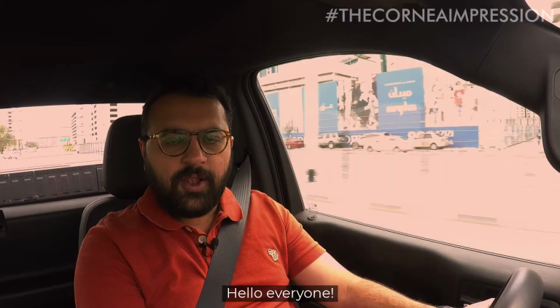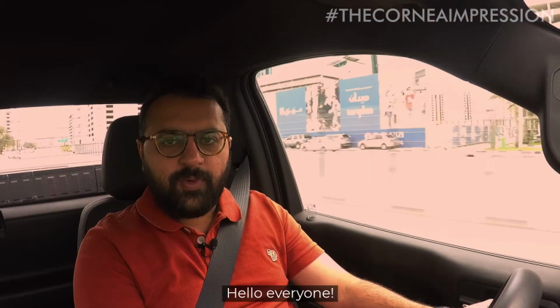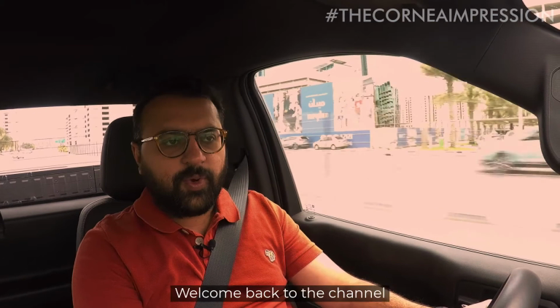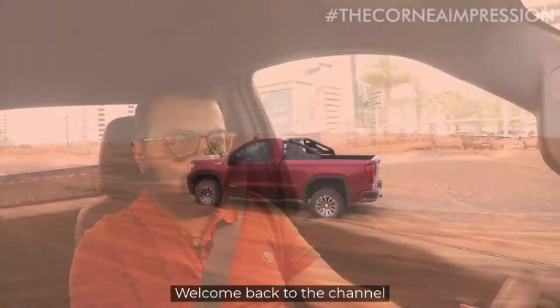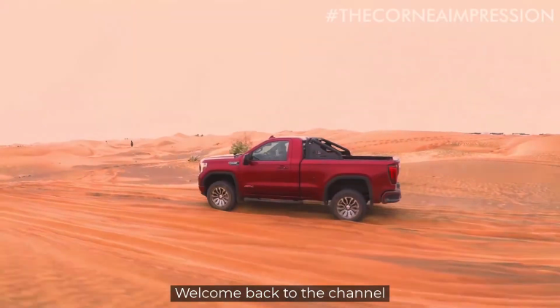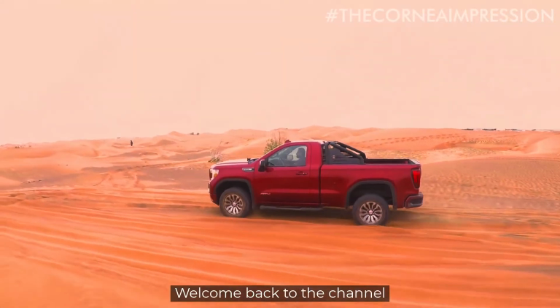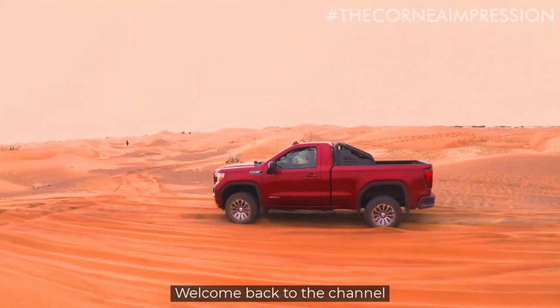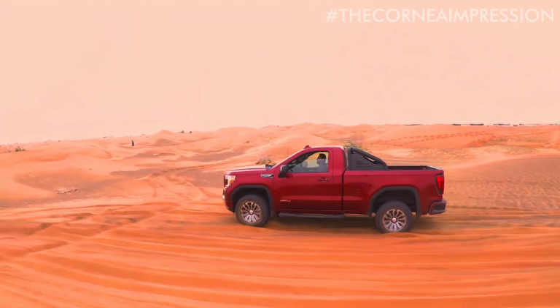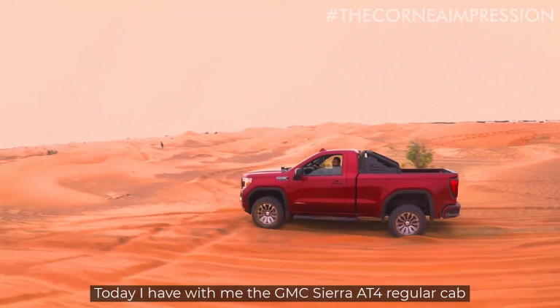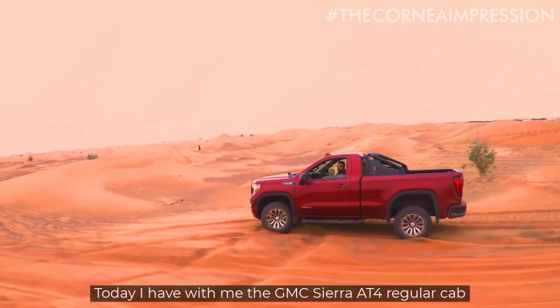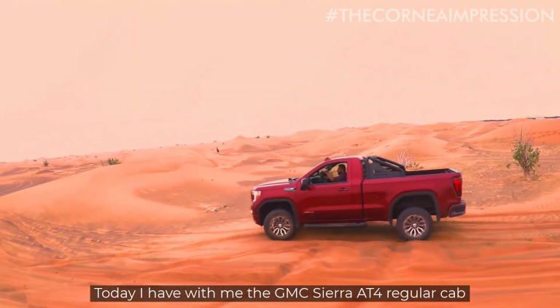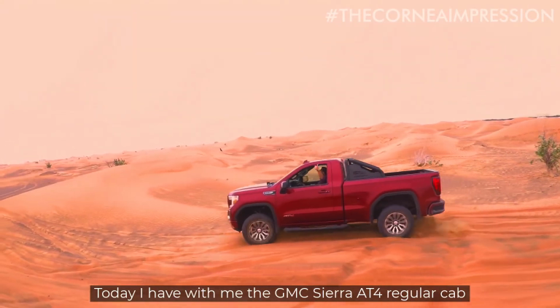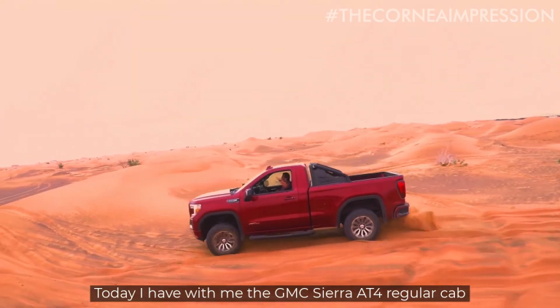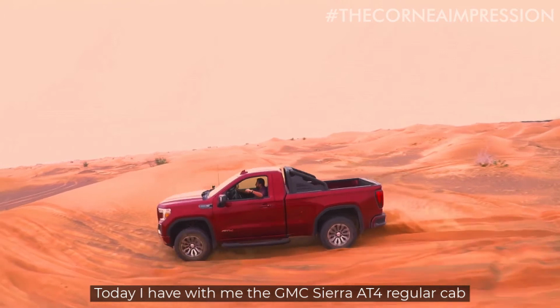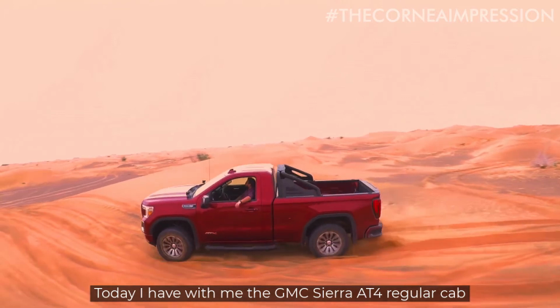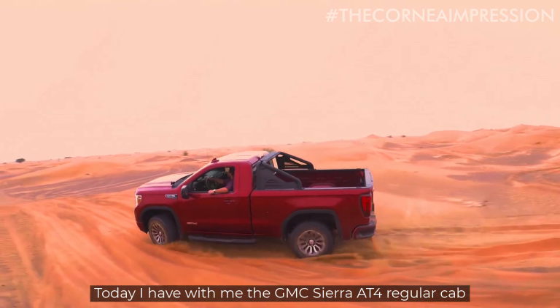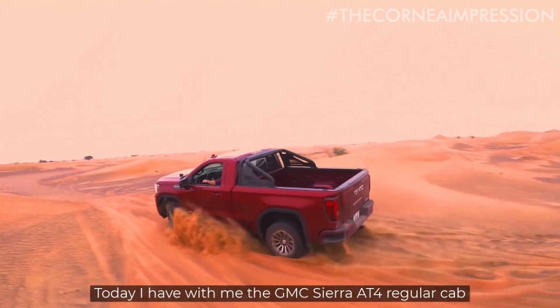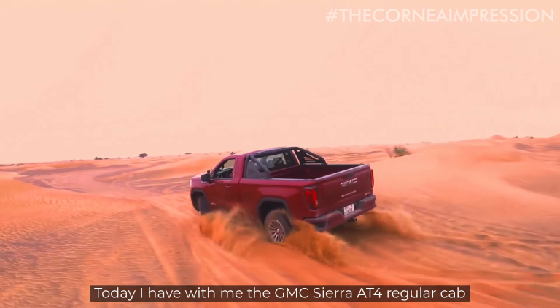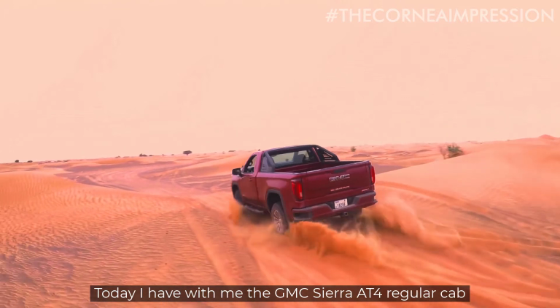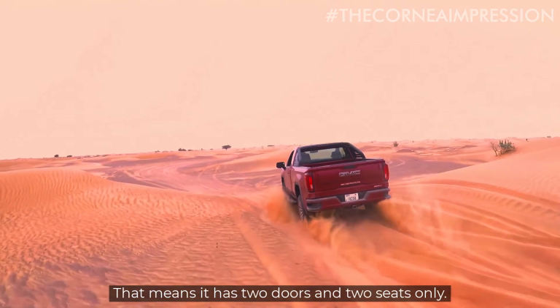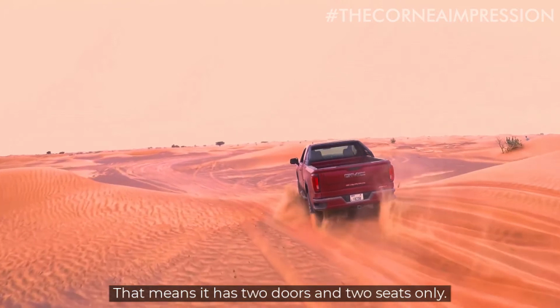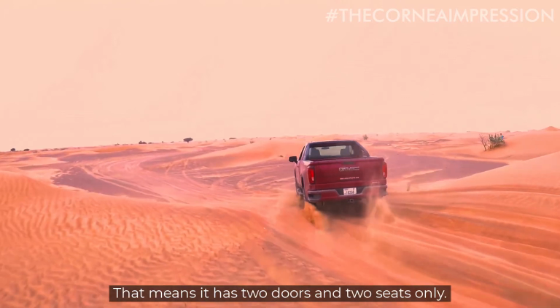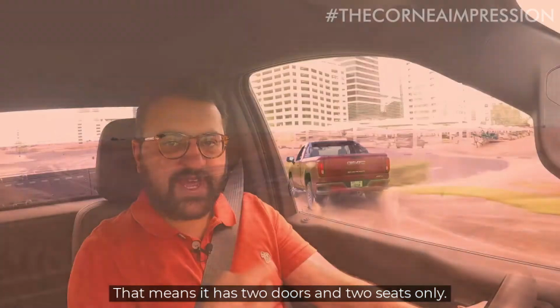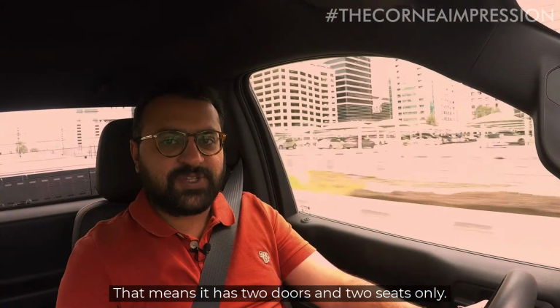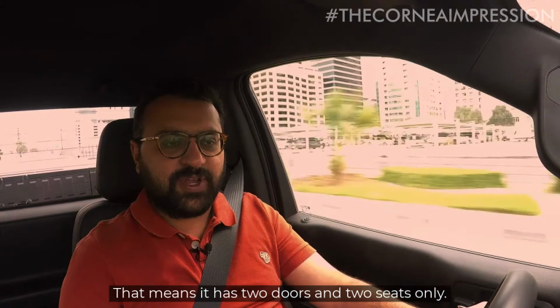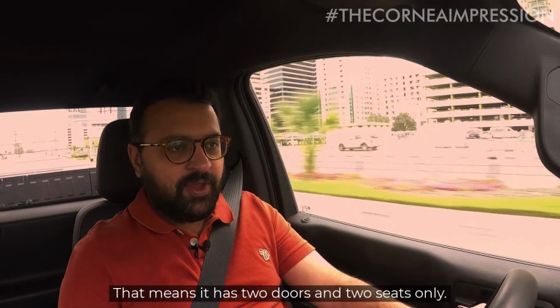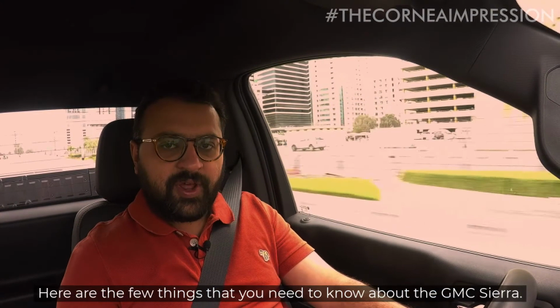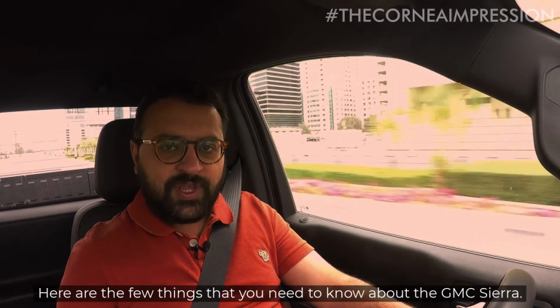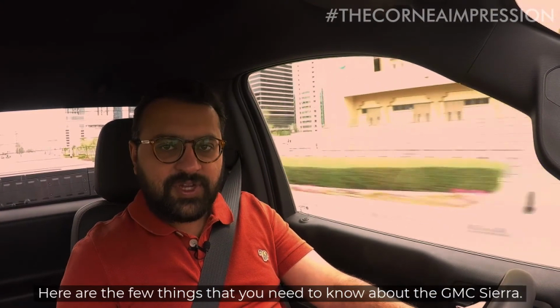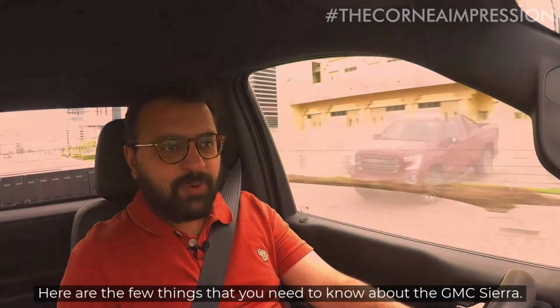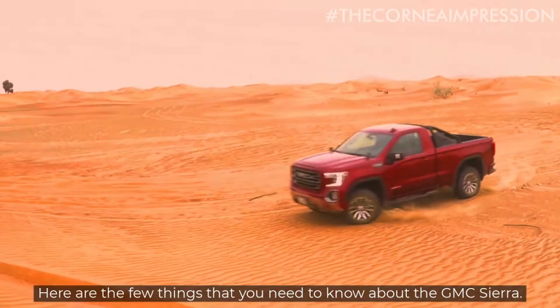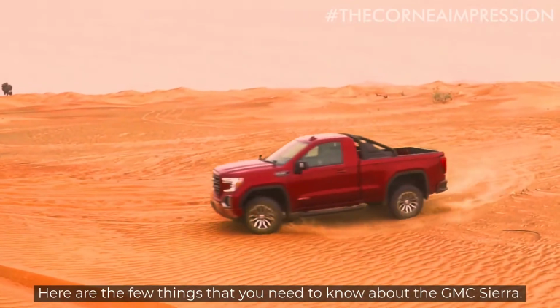Hello everyone, welcome back to the channel. Today I have with me the GMC Sierra AT4 regular cab. That means it has two doors and two seats only. Here are a few things that you need to know about the GMC Sierra.